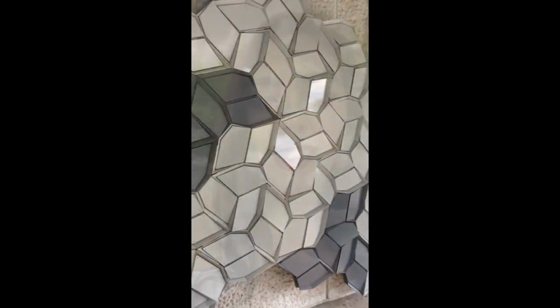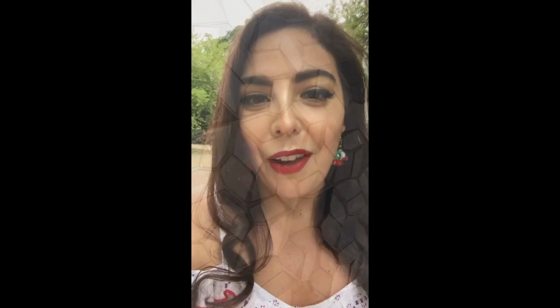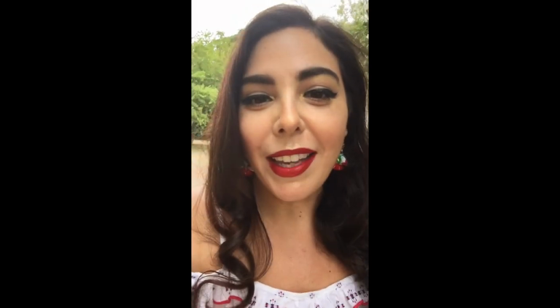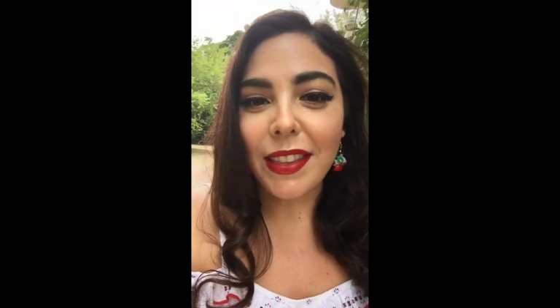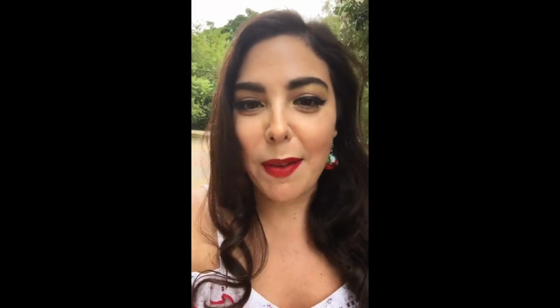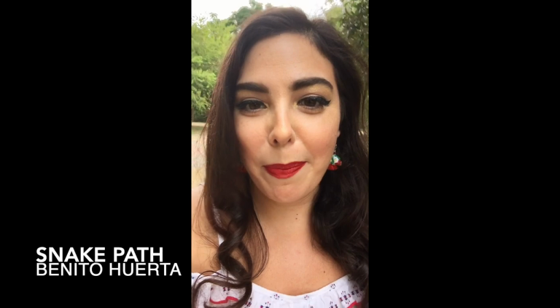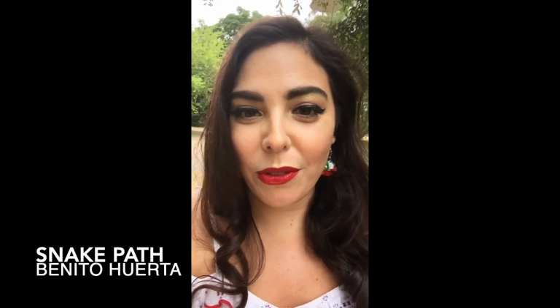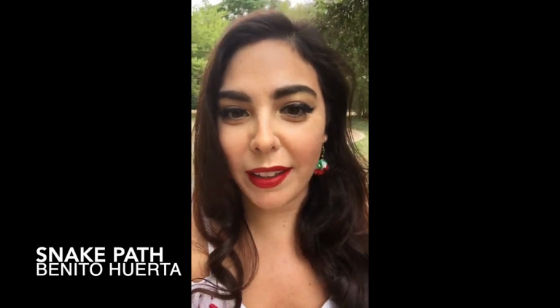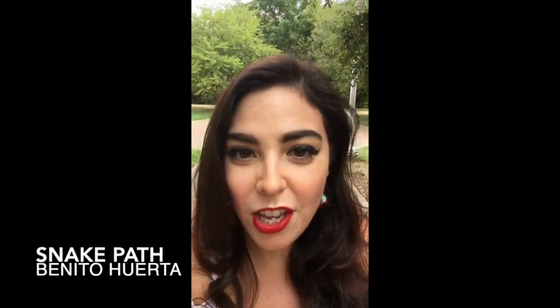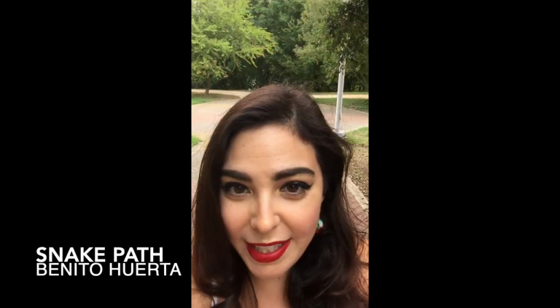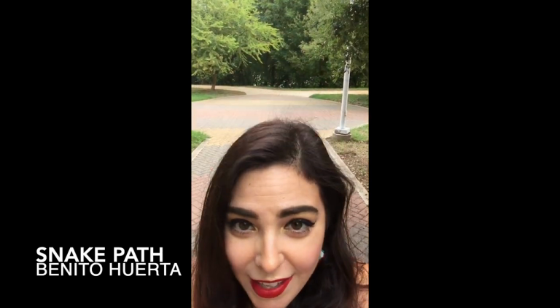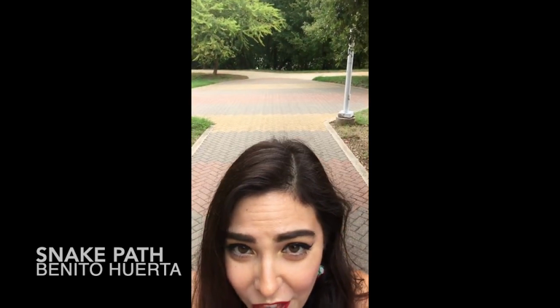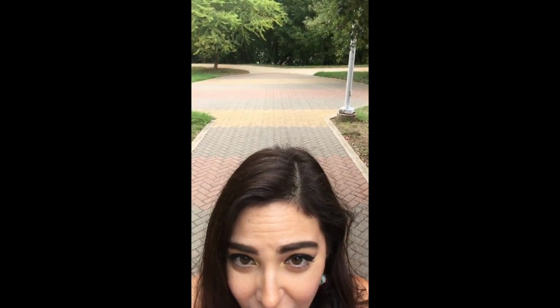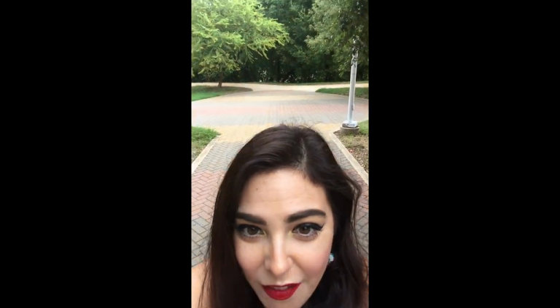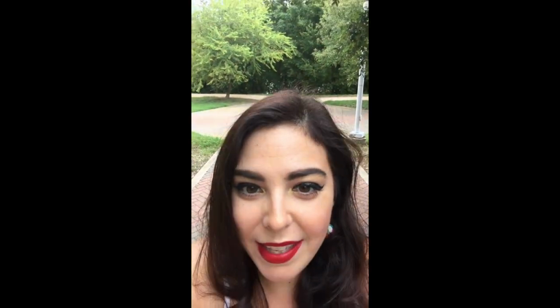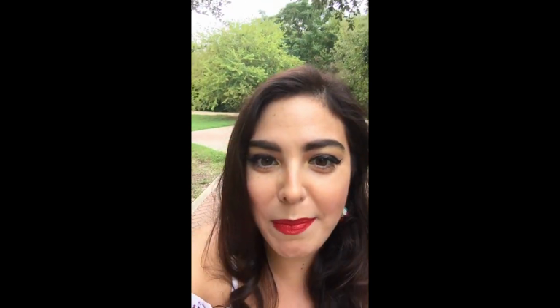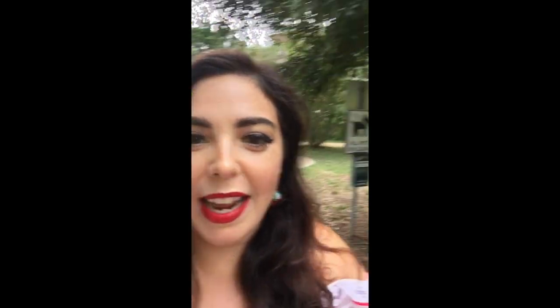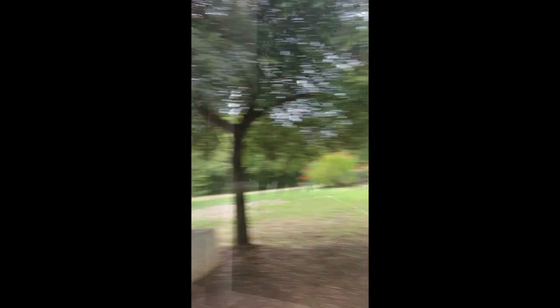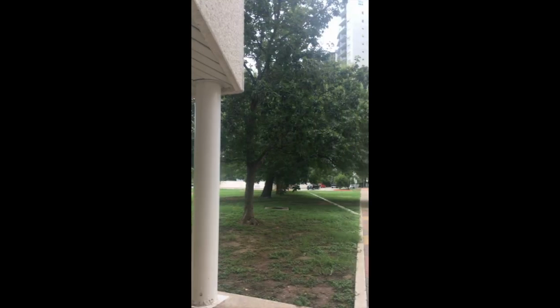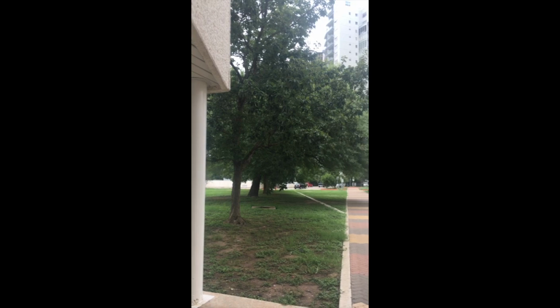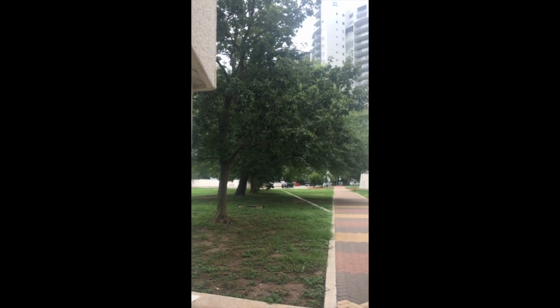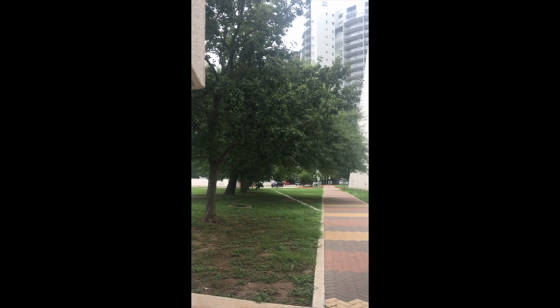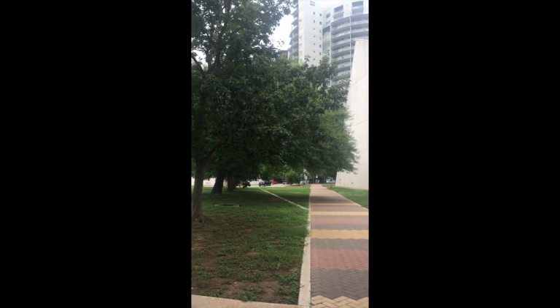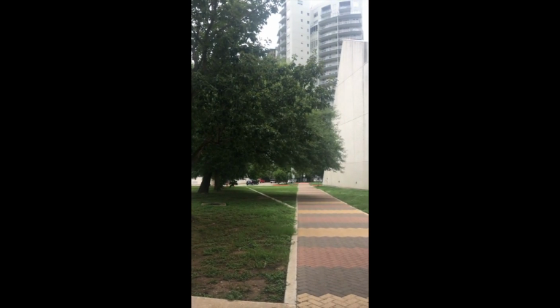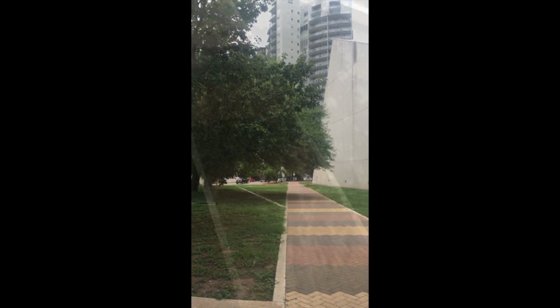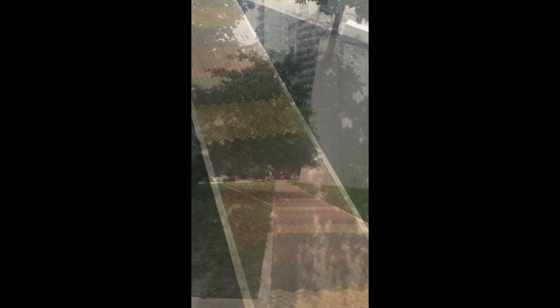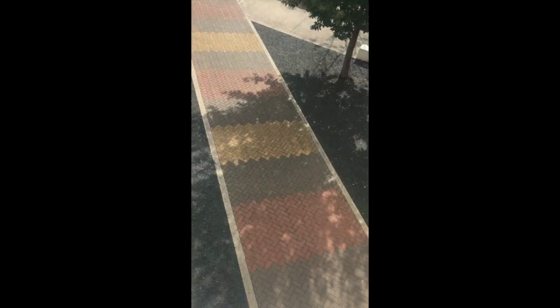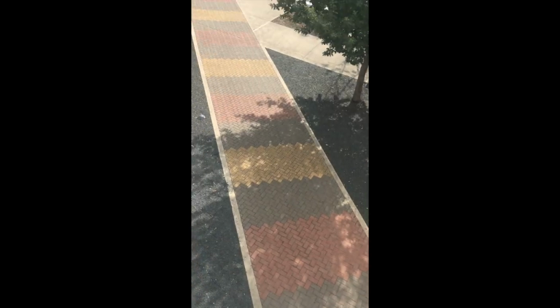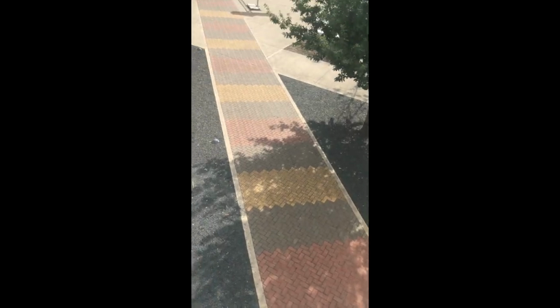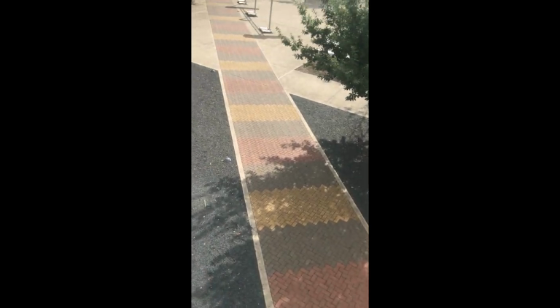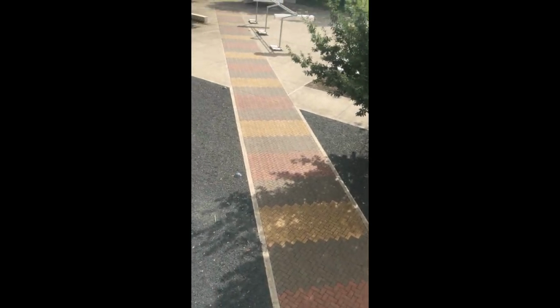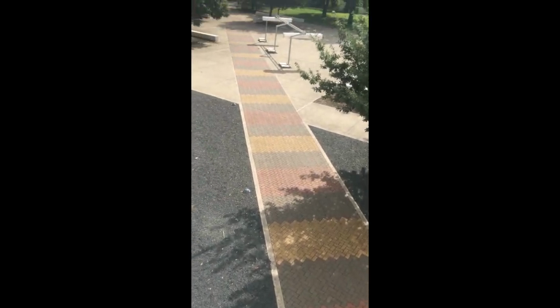Now I'm walking down the snake path by Benito Huerta. You can see it's all the colors of the Mexican milk snake, a non-poisonous species found on both sides of the U.S.-Mexico border.